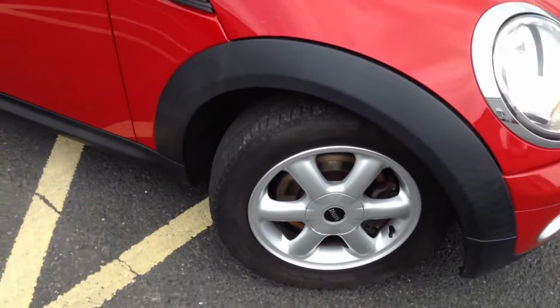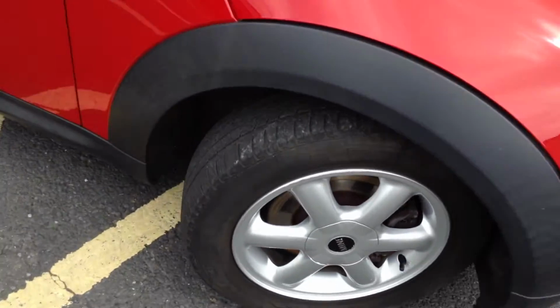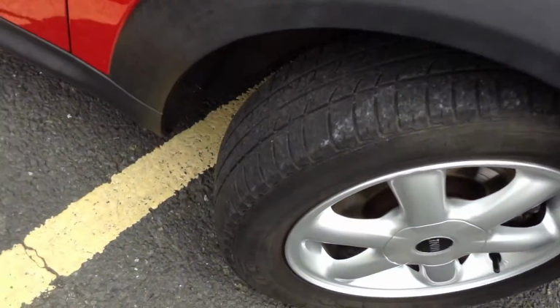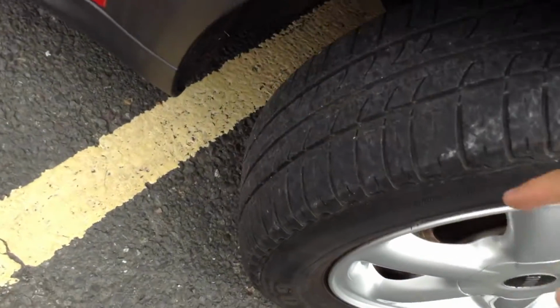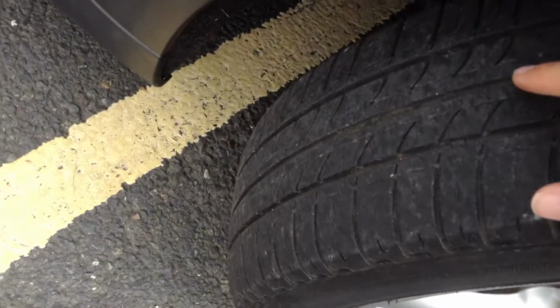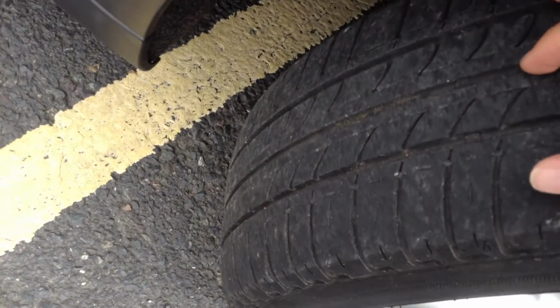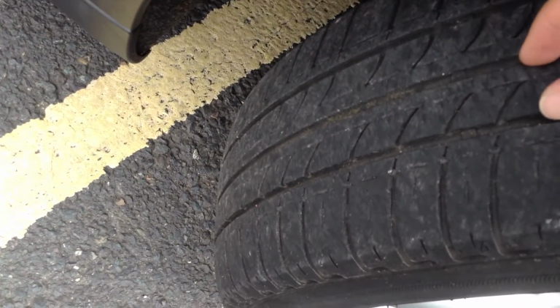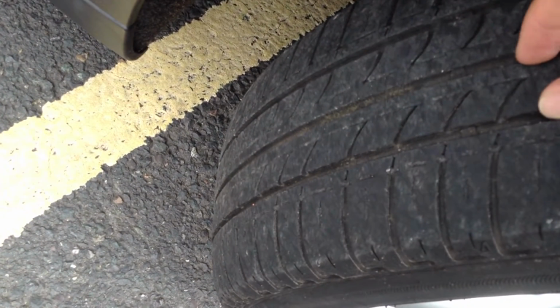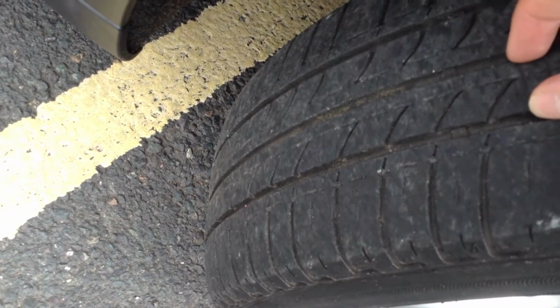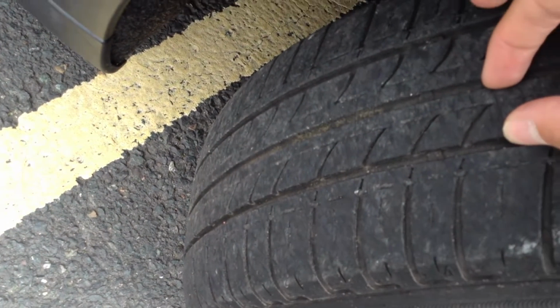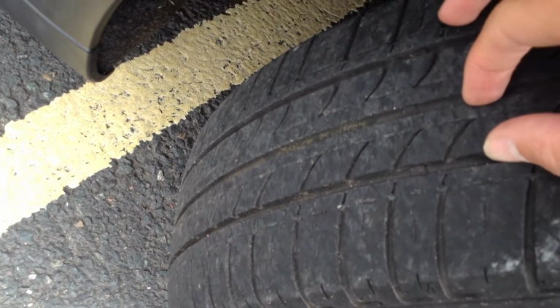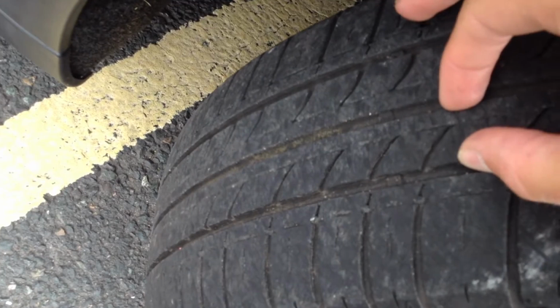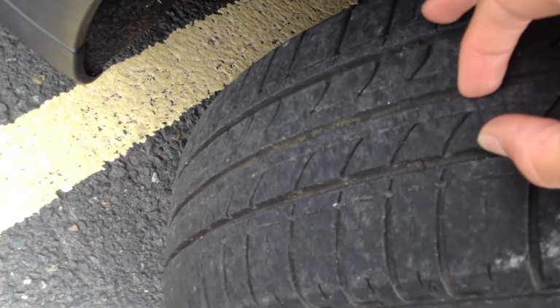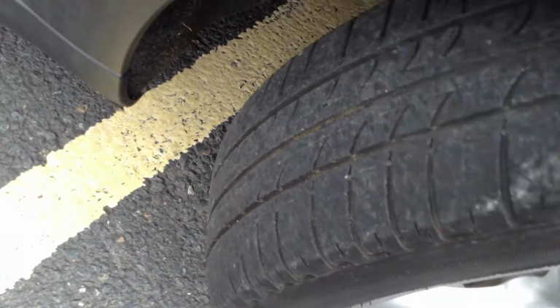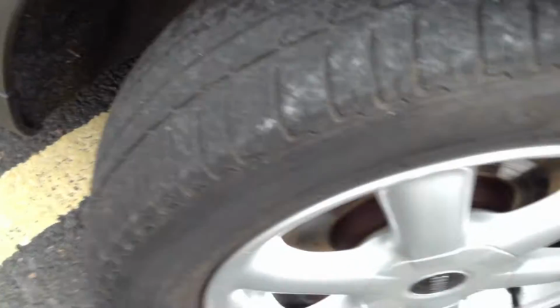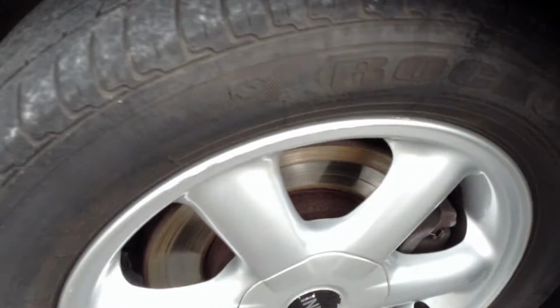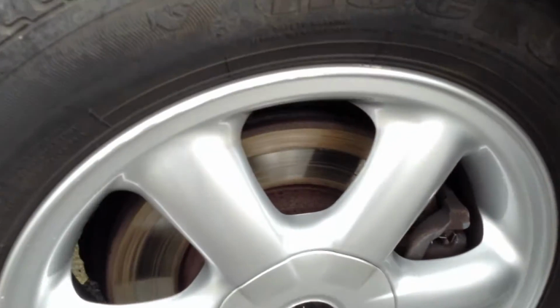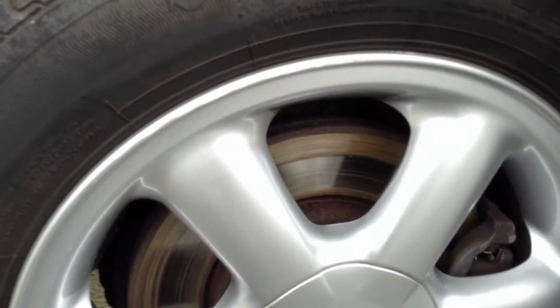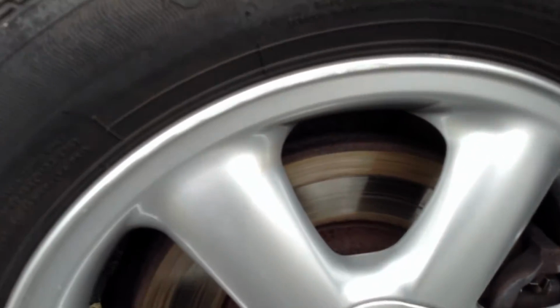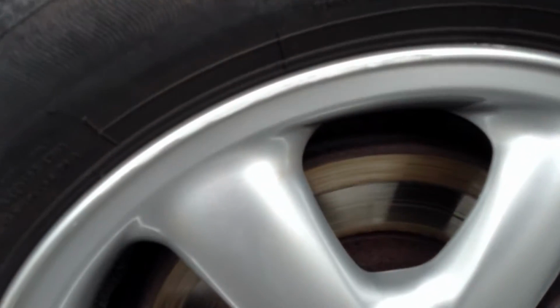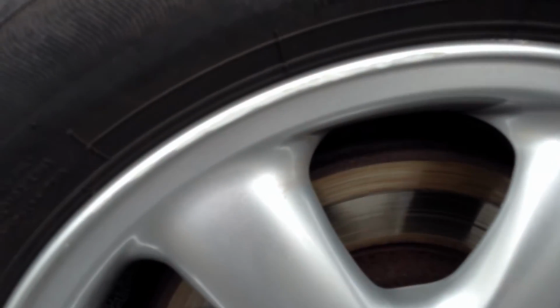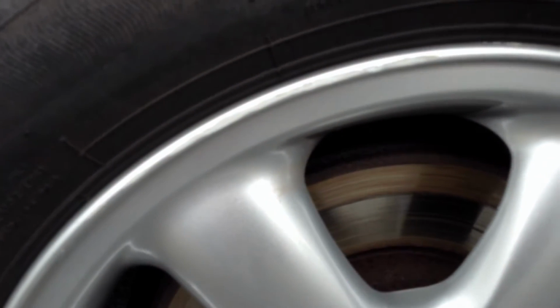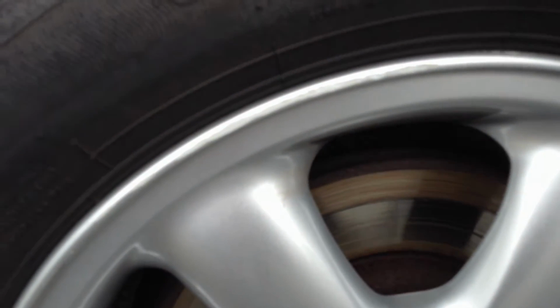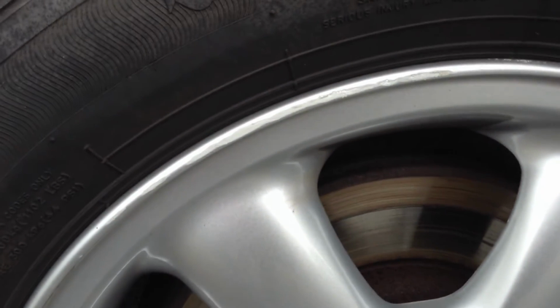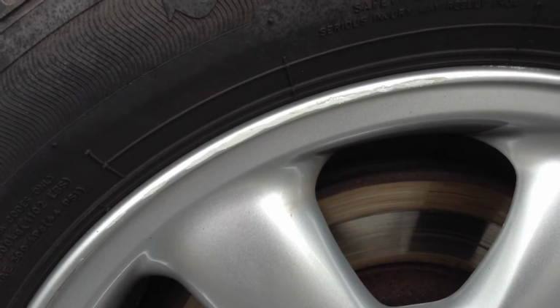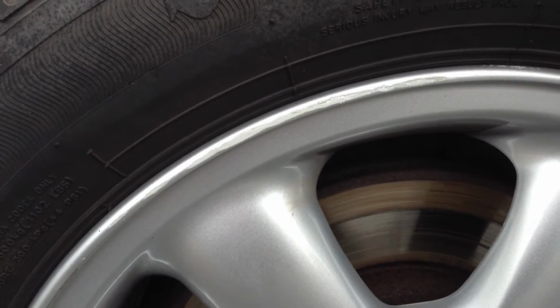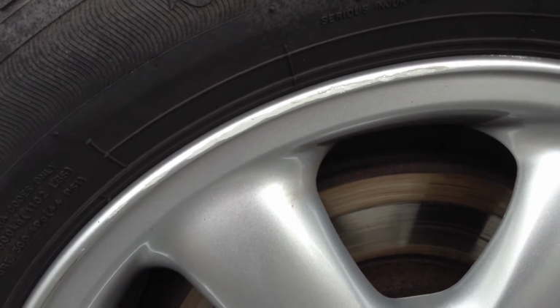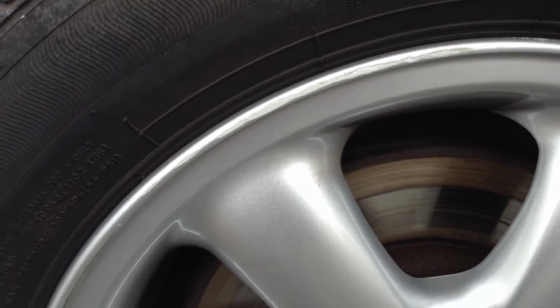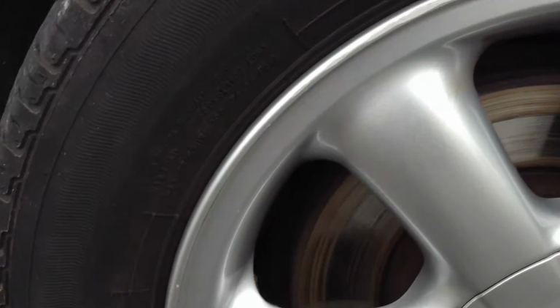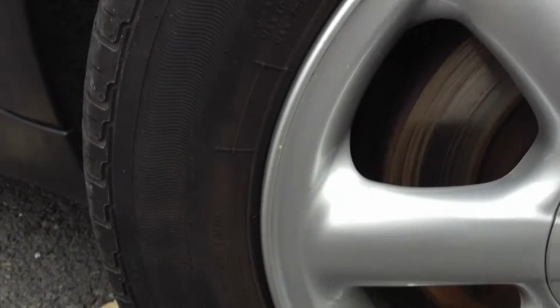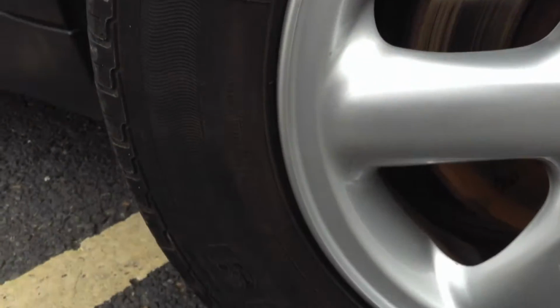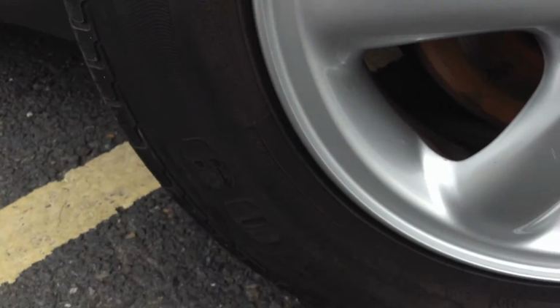Looking at the offside front tyre, we're looking at about 3mm tops. Offside front alloy — you can see there is some light kerbing around the outside edge of the alloy.